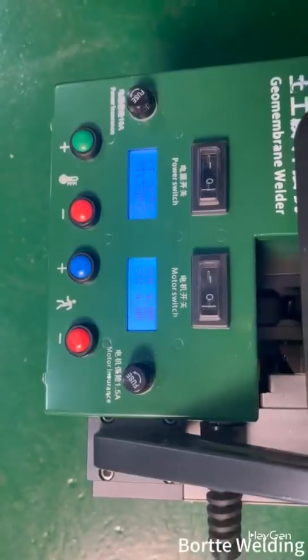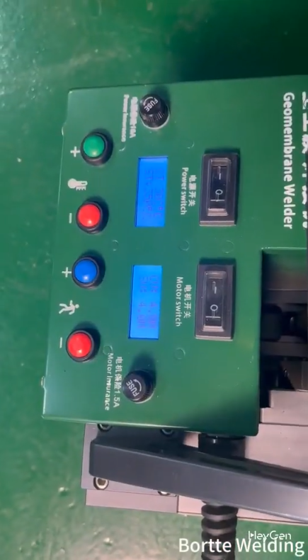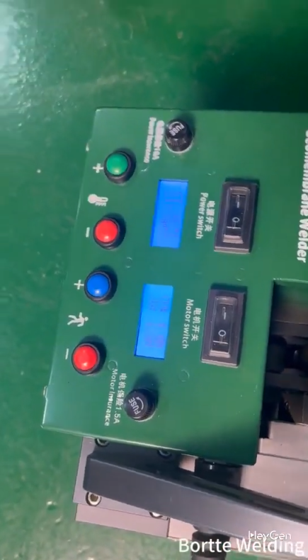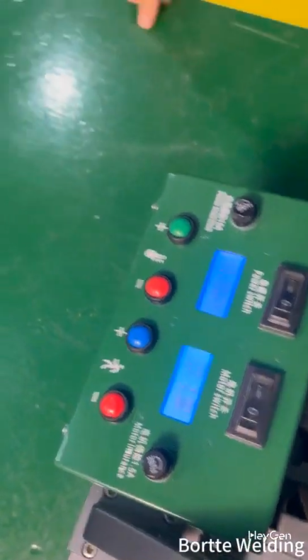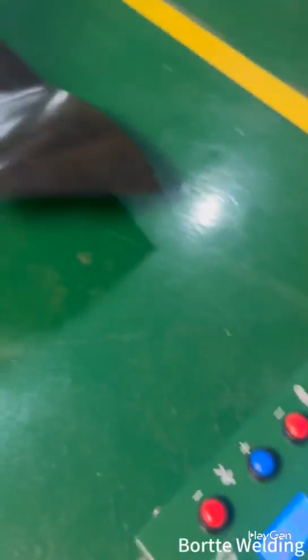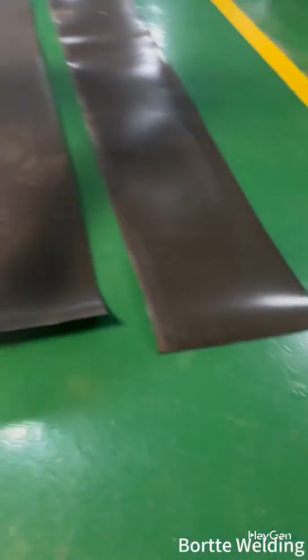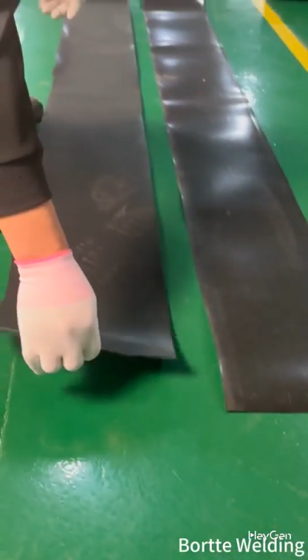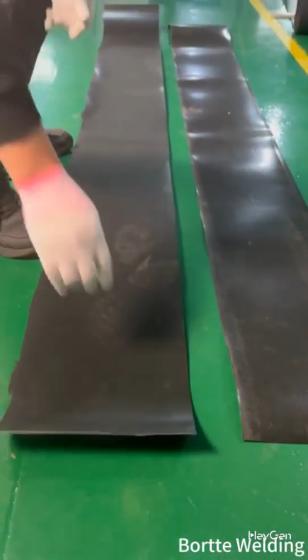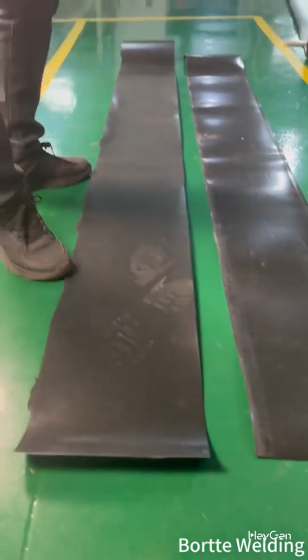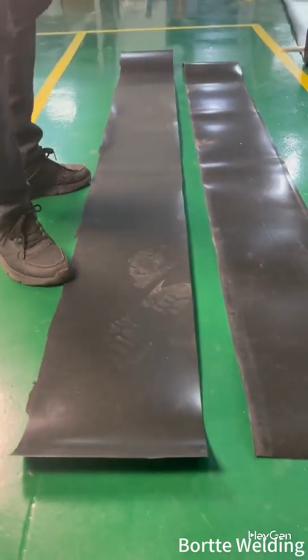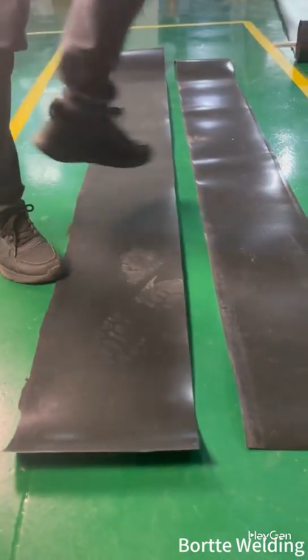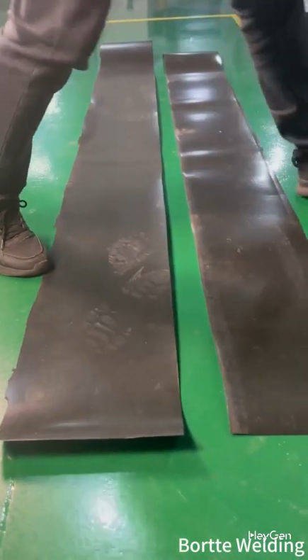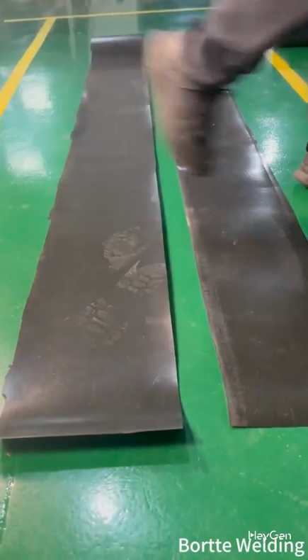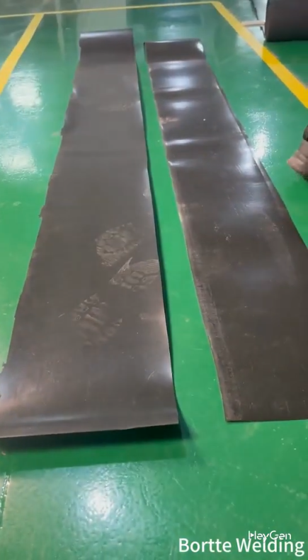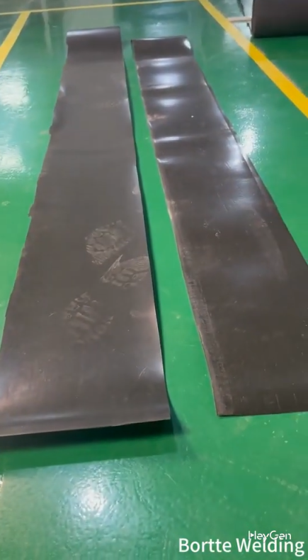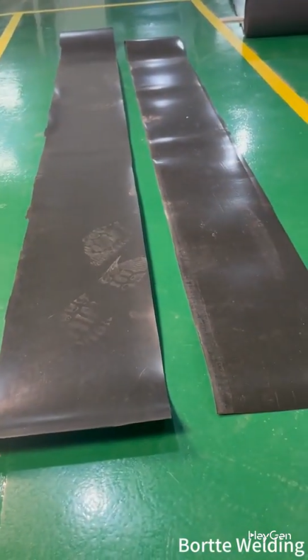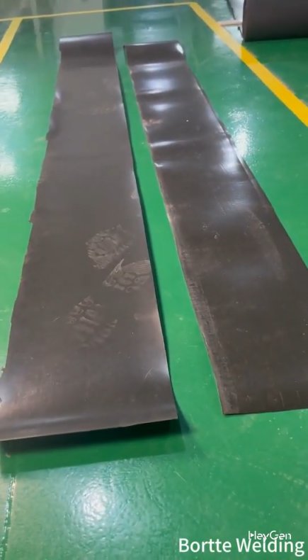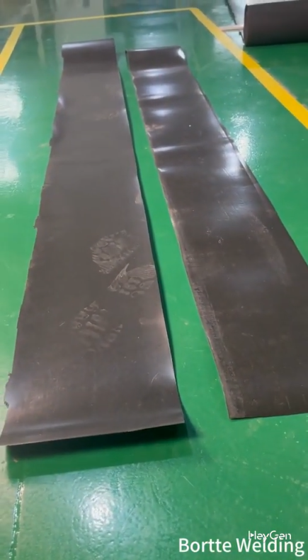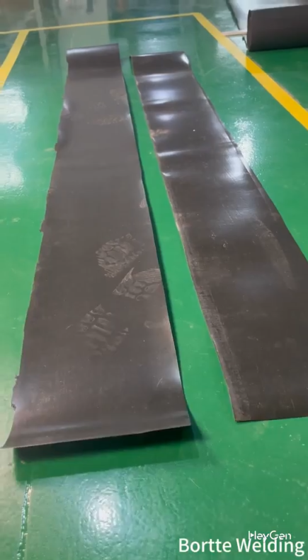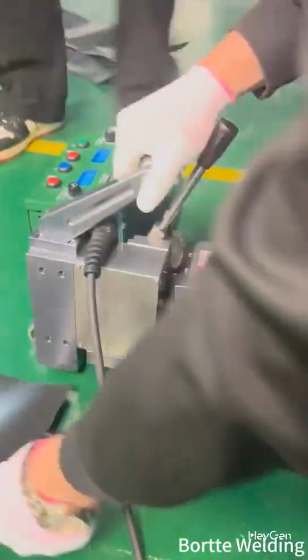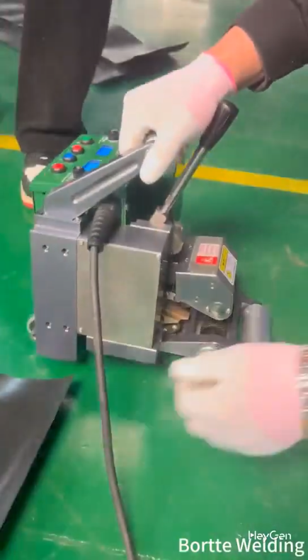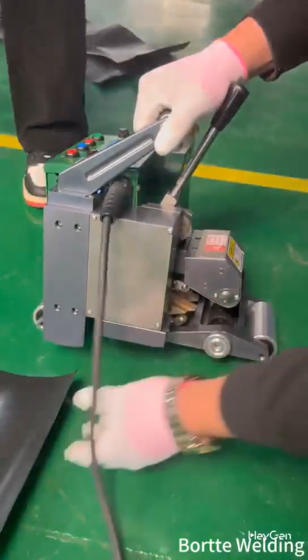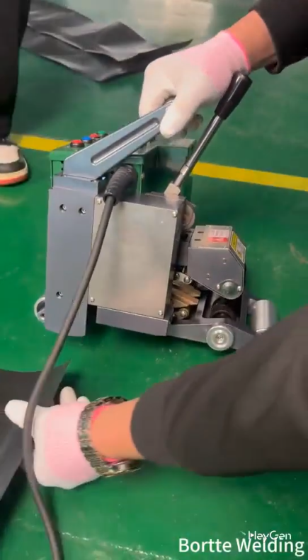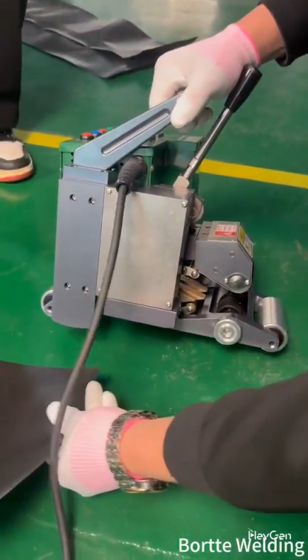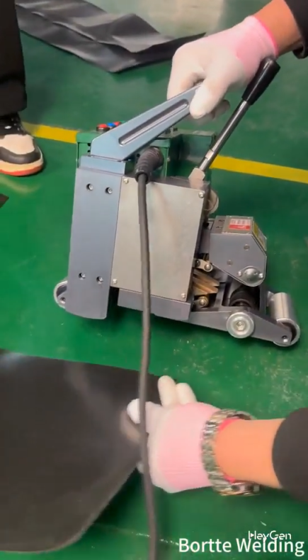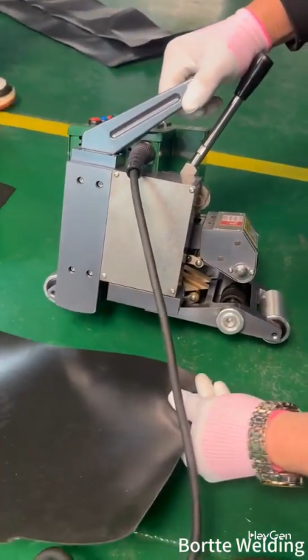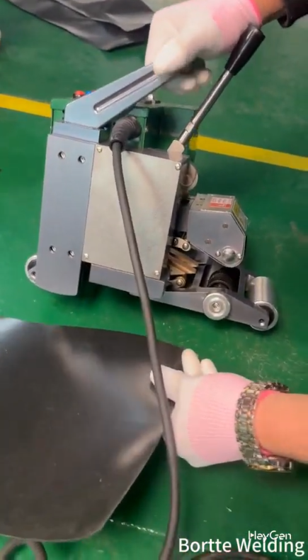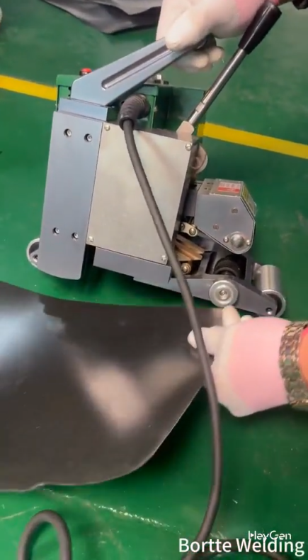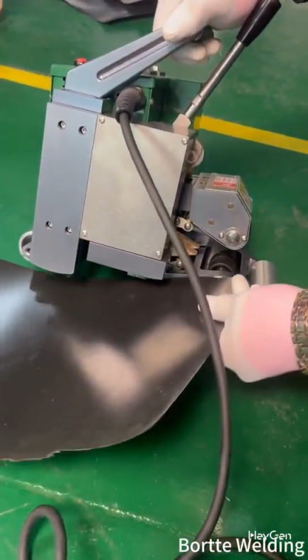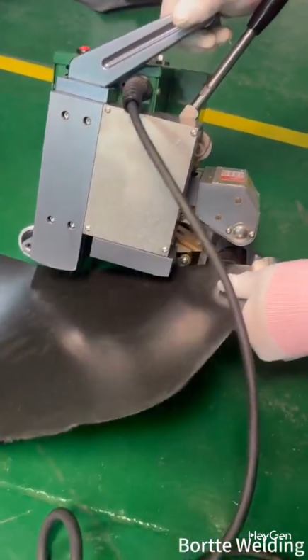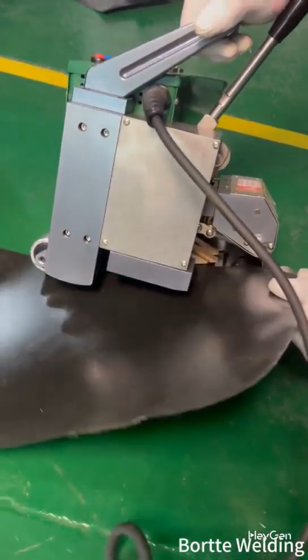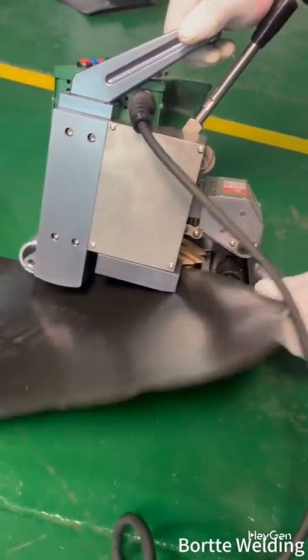While waiting for the temperature, we can prepare the materials first. Once the temperature is reached, we'll place the materials inside the machine.